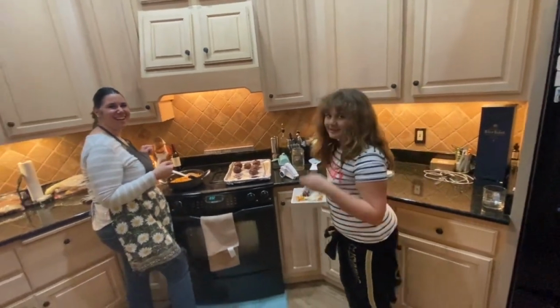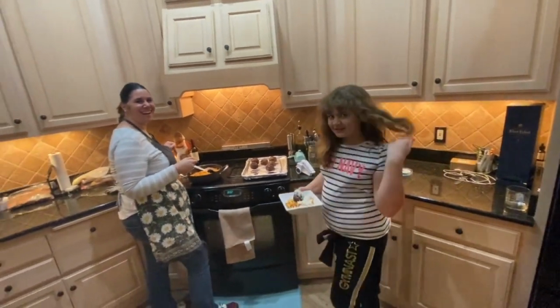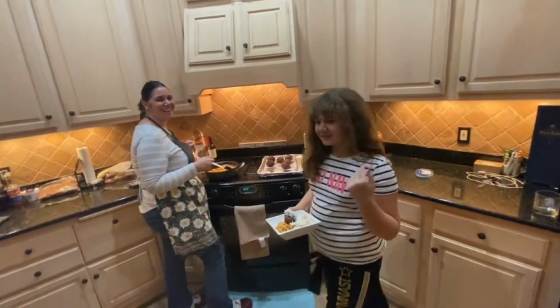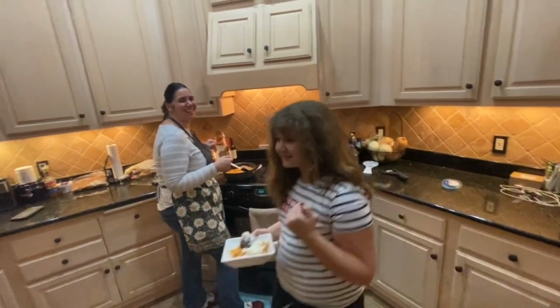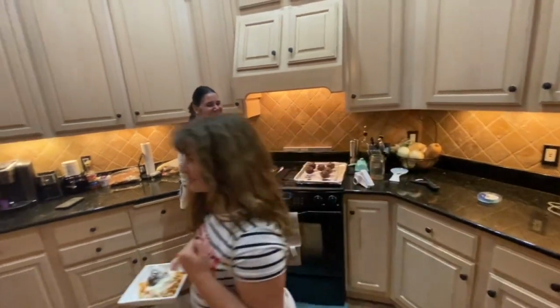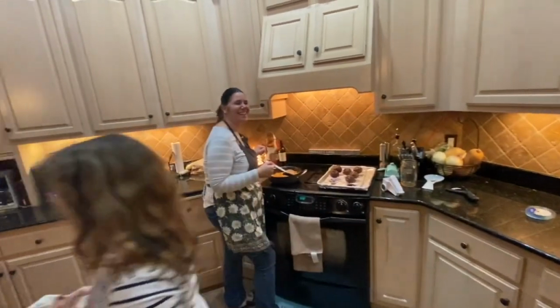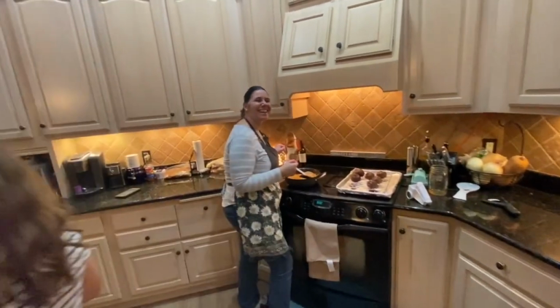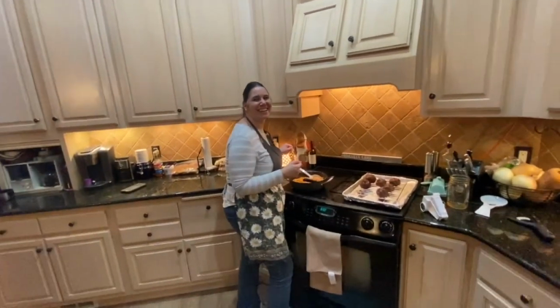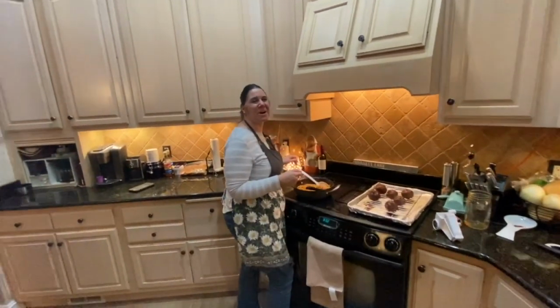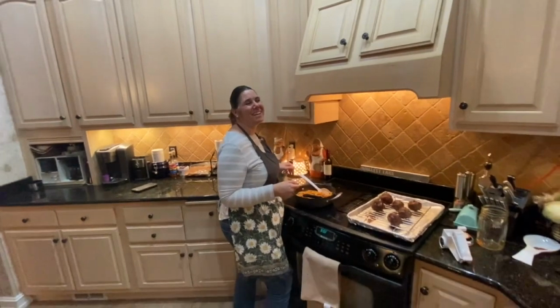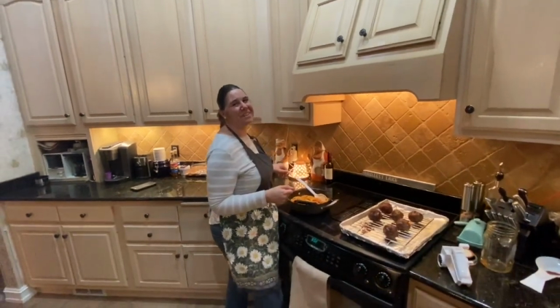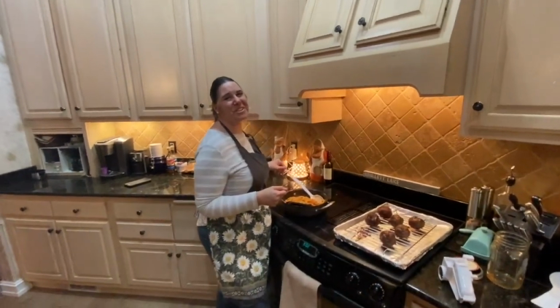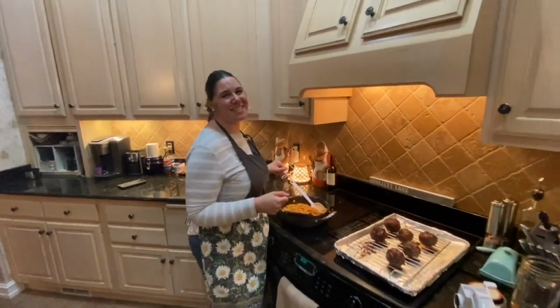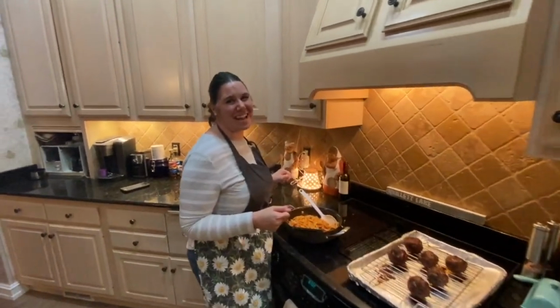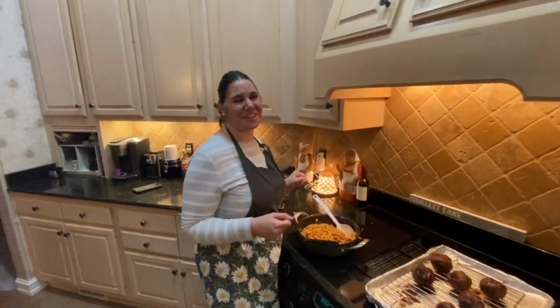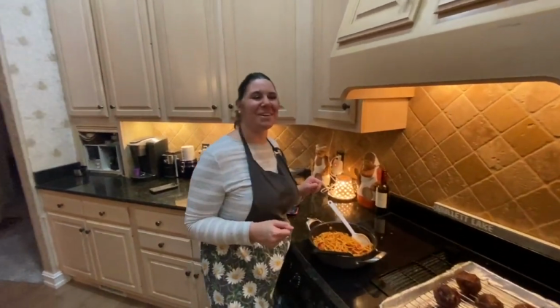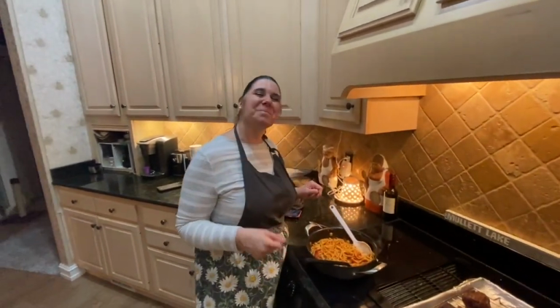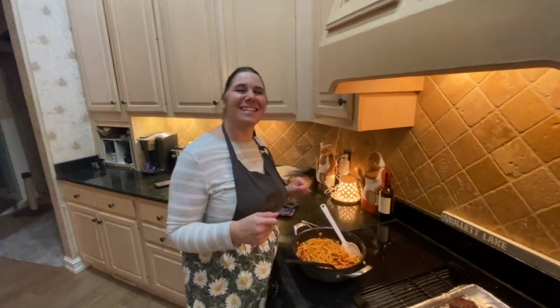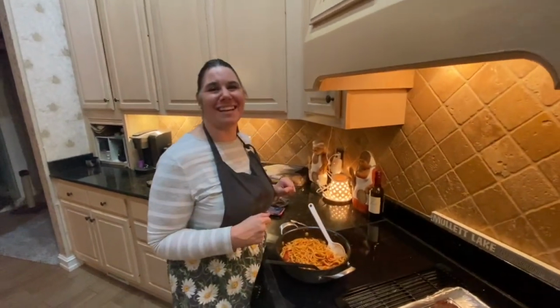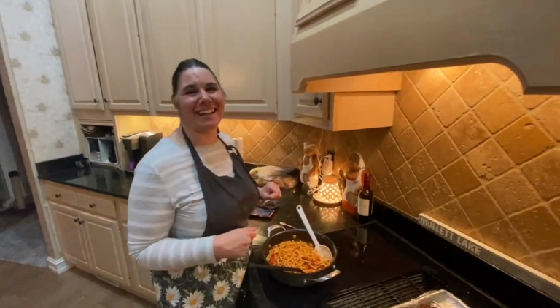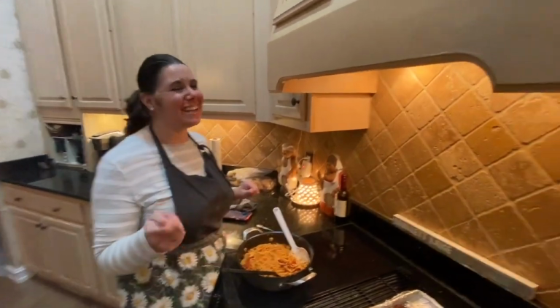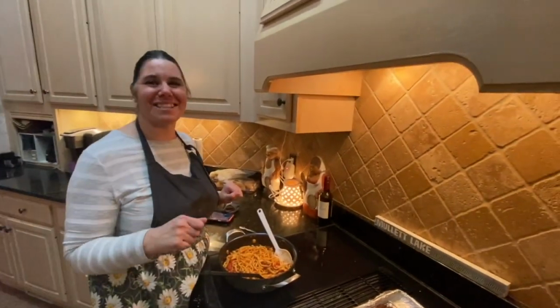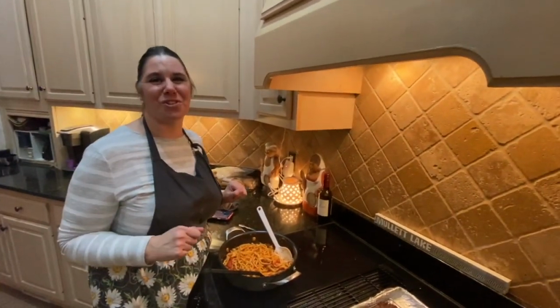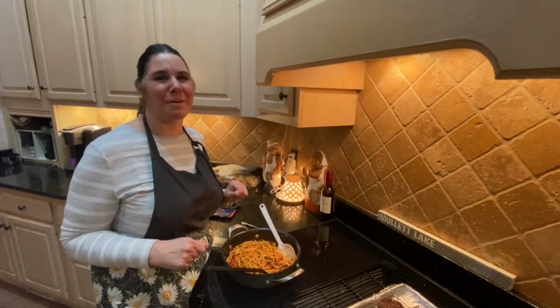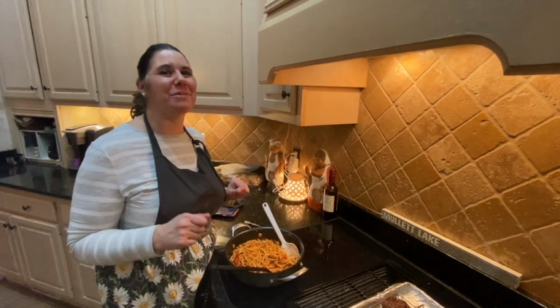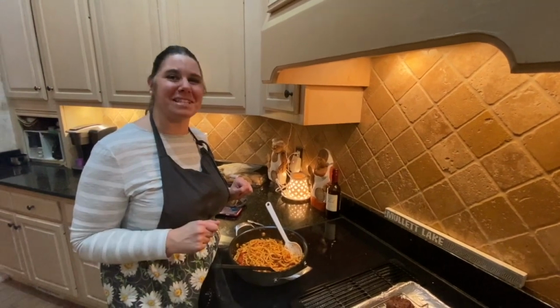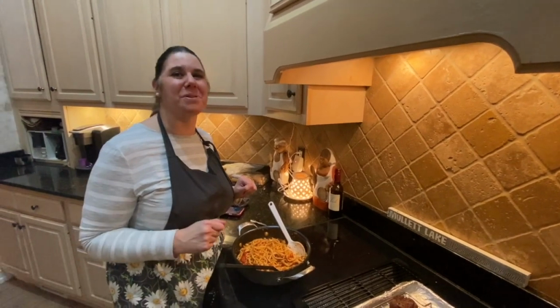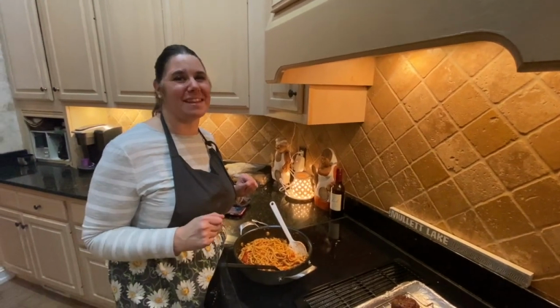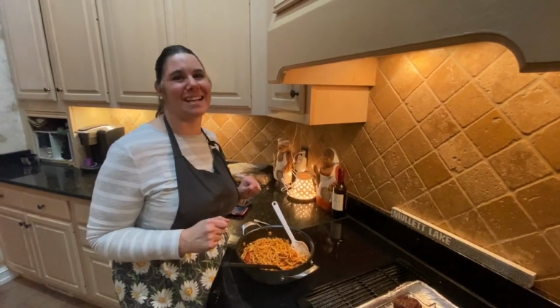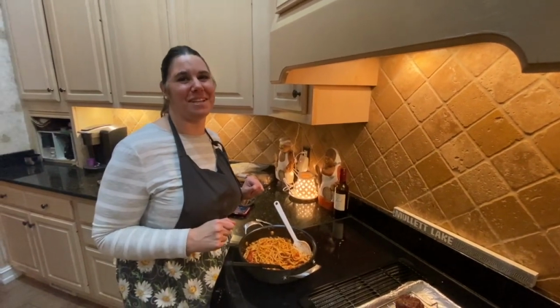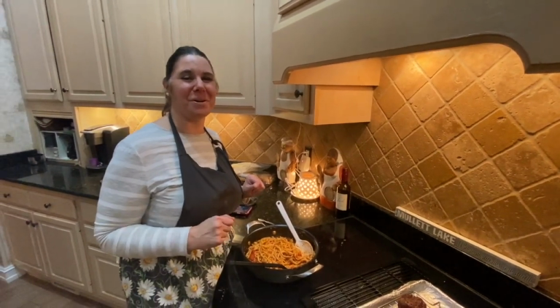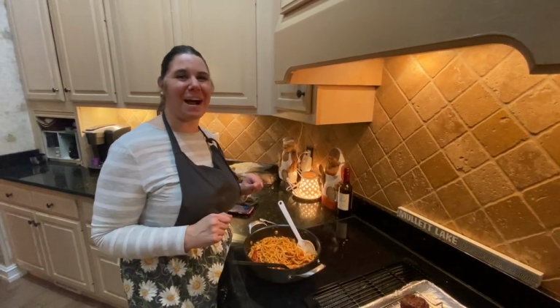All right, guys, there you go. If you enjoyed today's video, please hit that like, hit that subscribe, and I will see you in the next video. Bye!